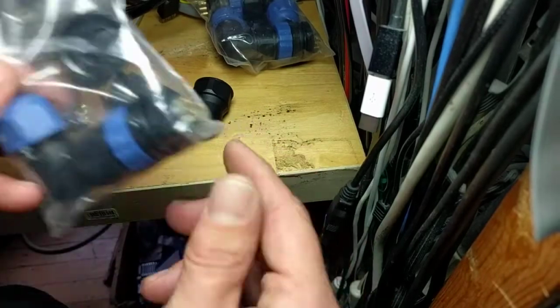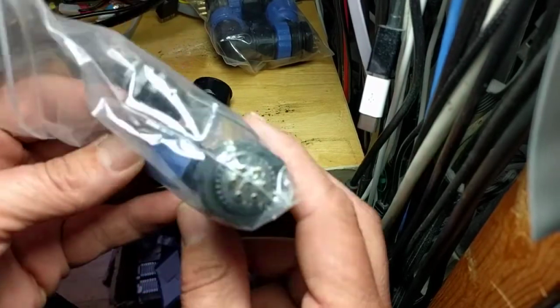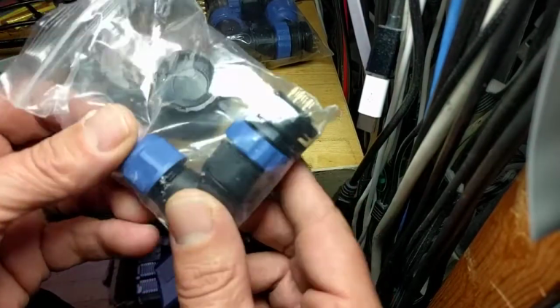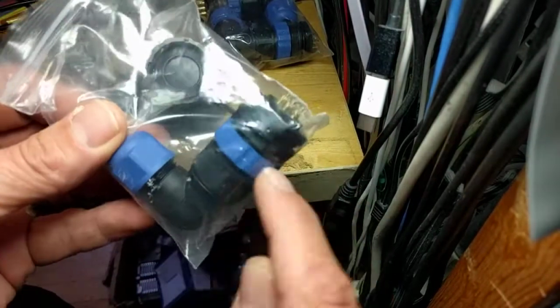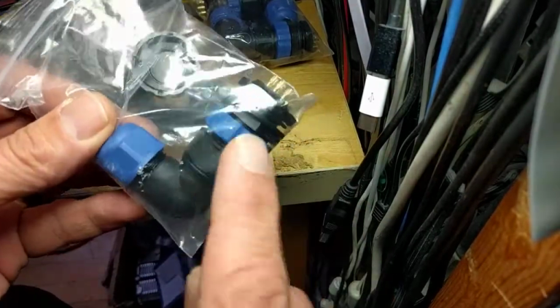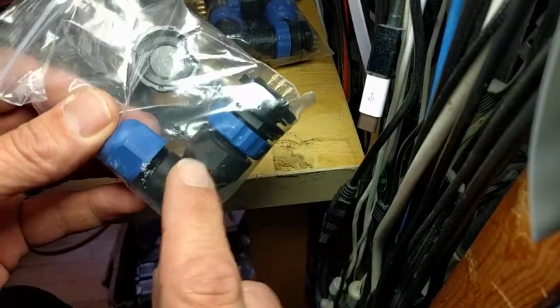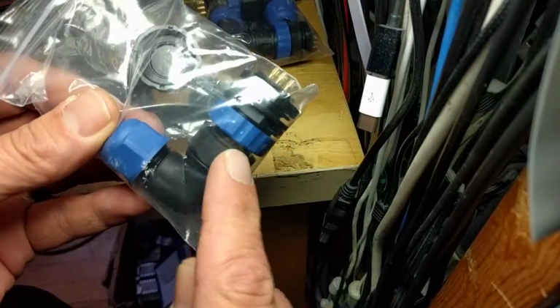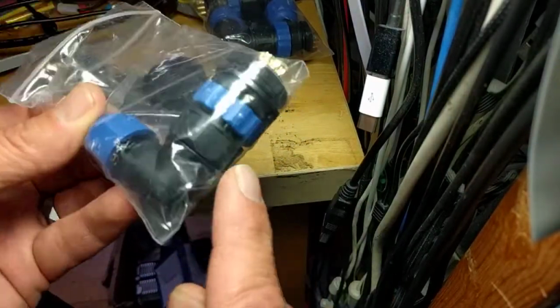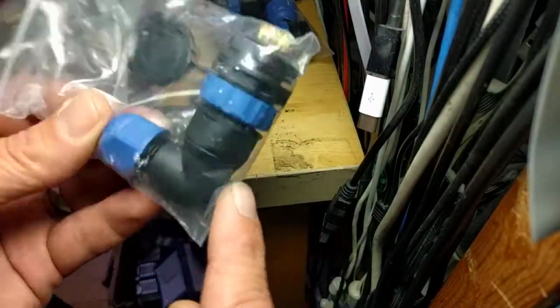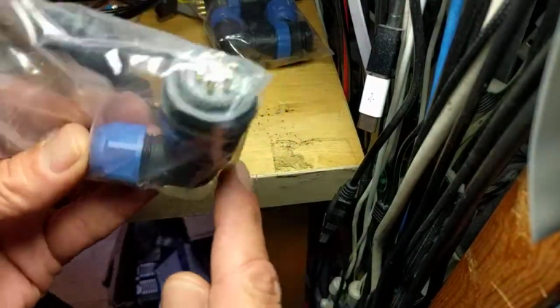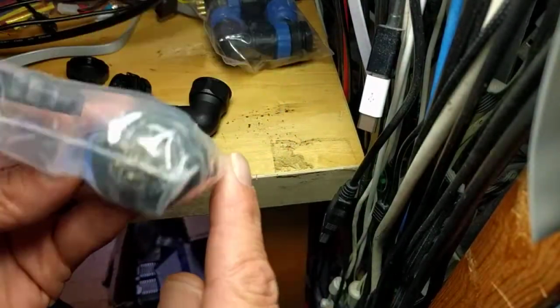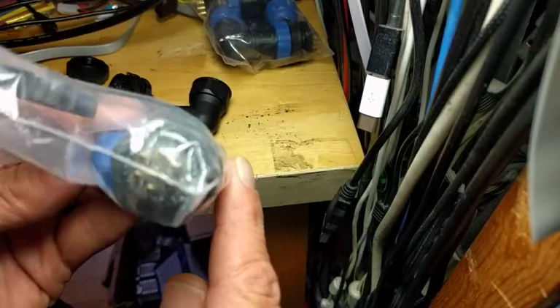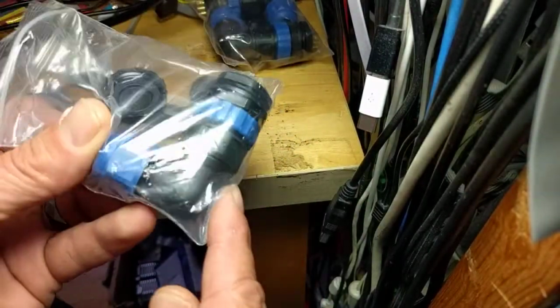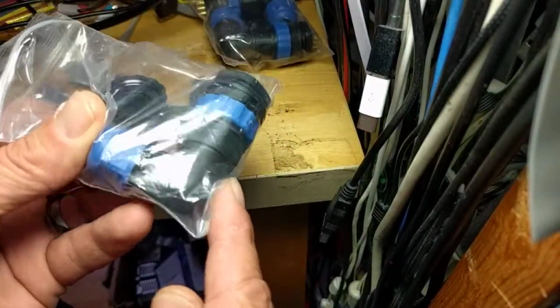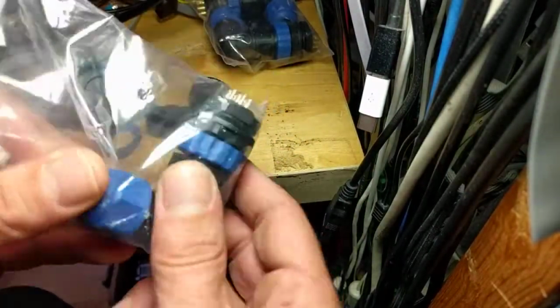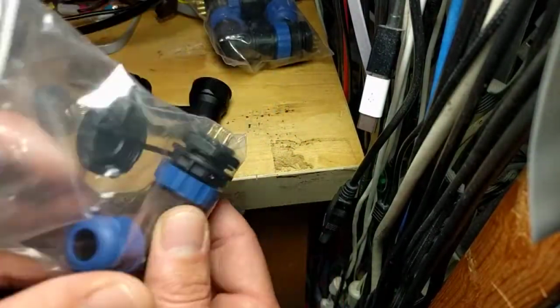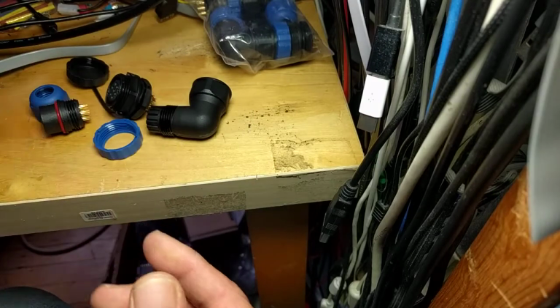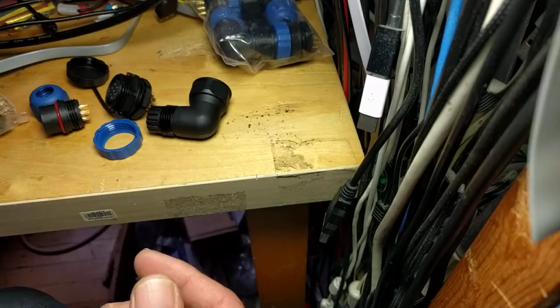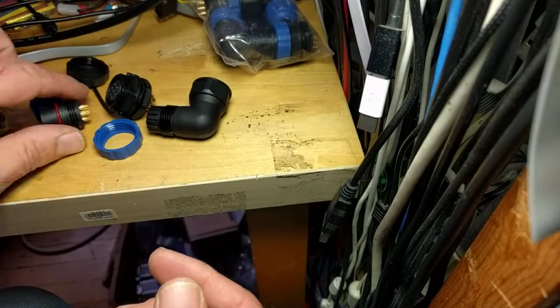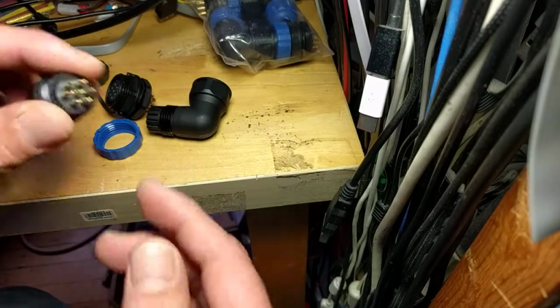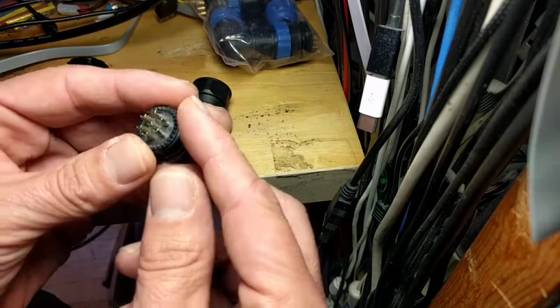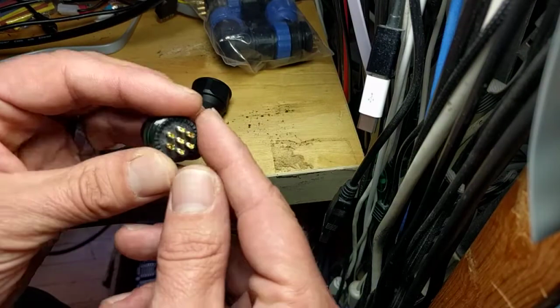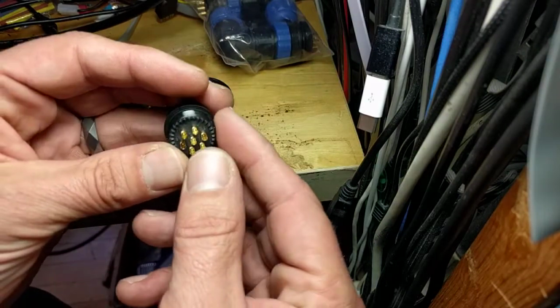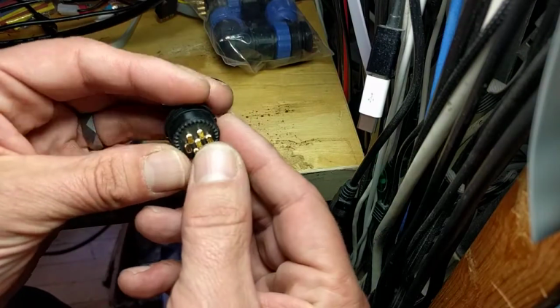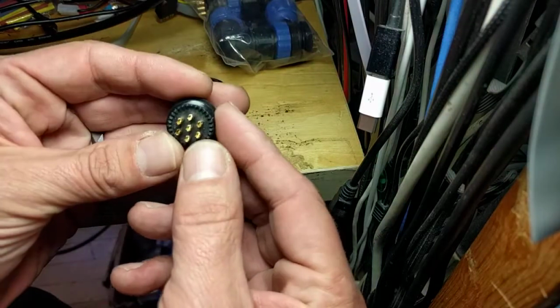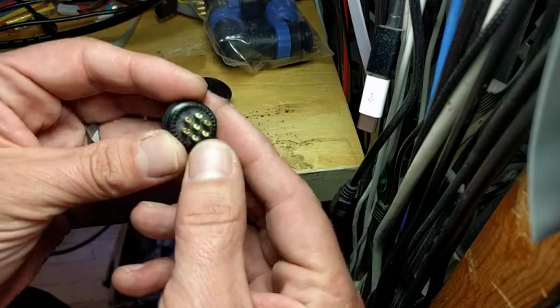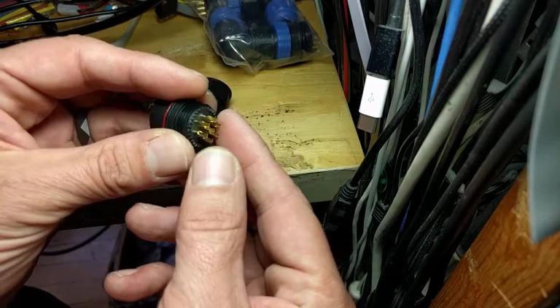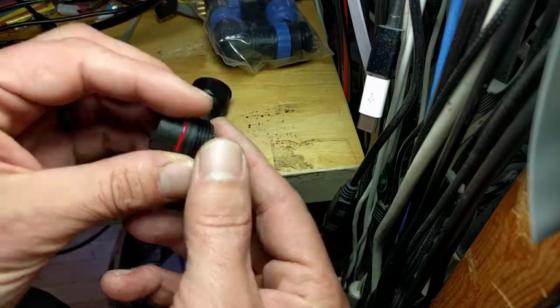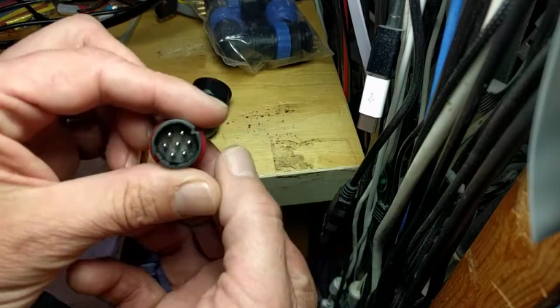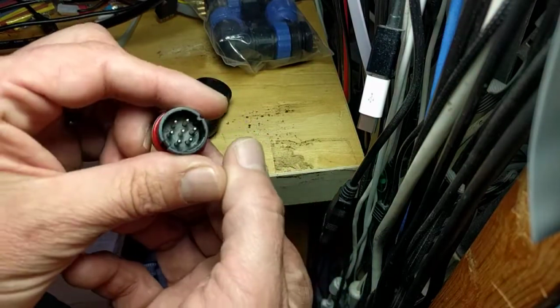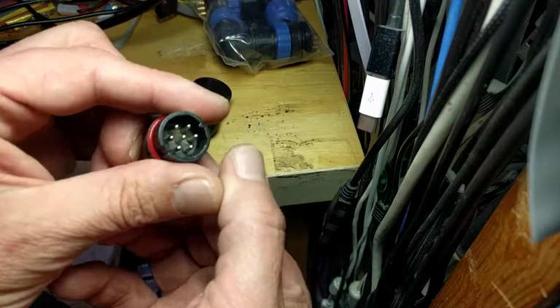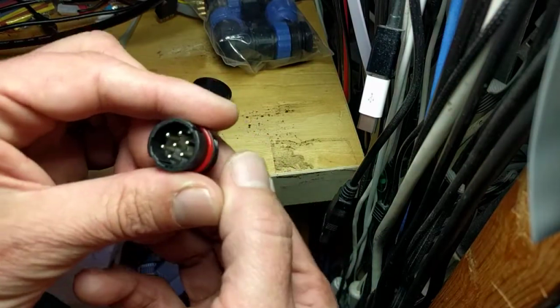These are, I think, six bucks for a pair. The contacts are, I'm guessing, like 10 or 20 amps or something - pretty beefy.